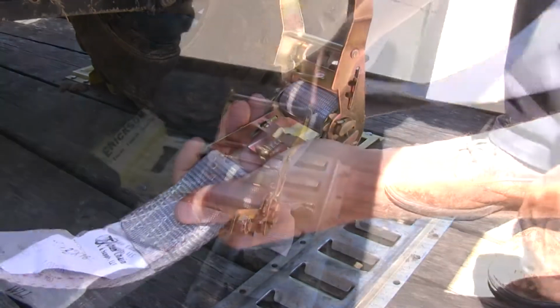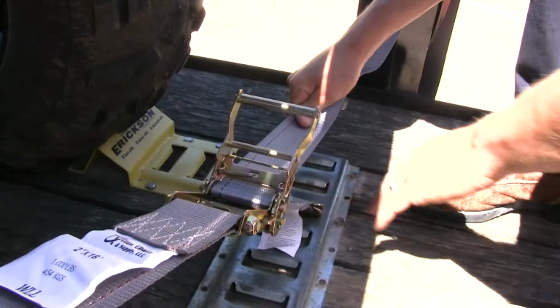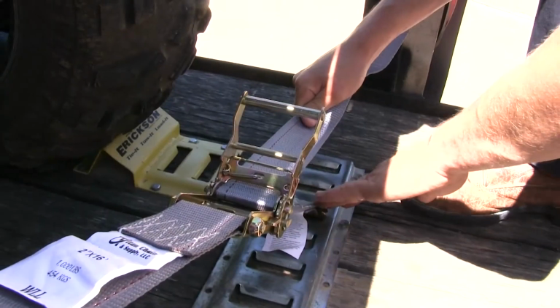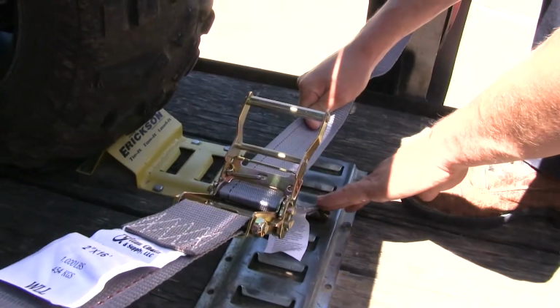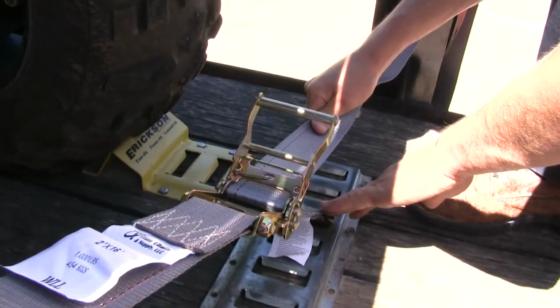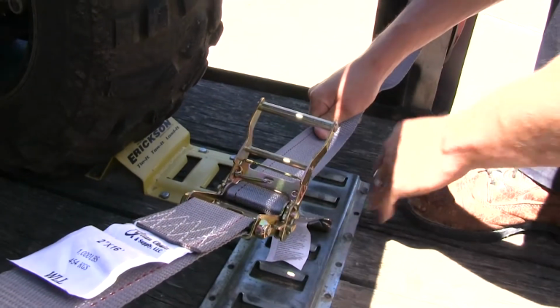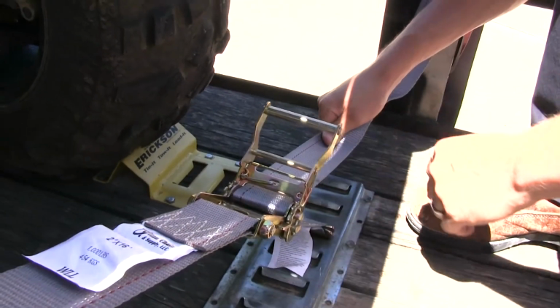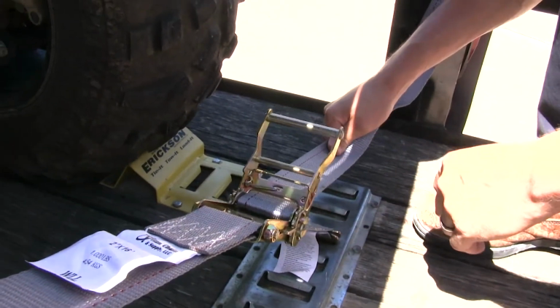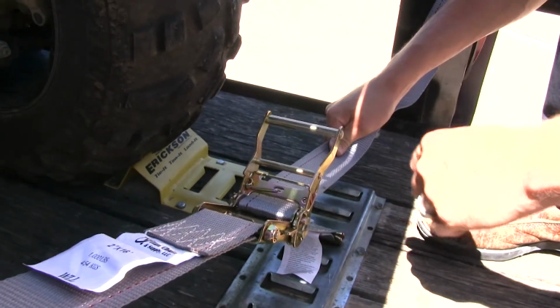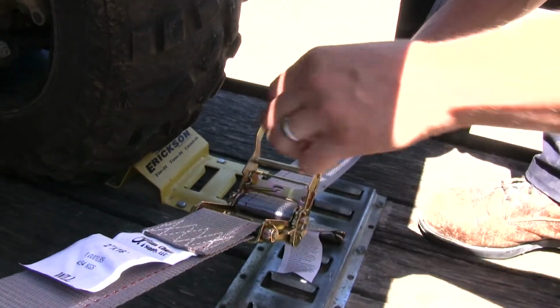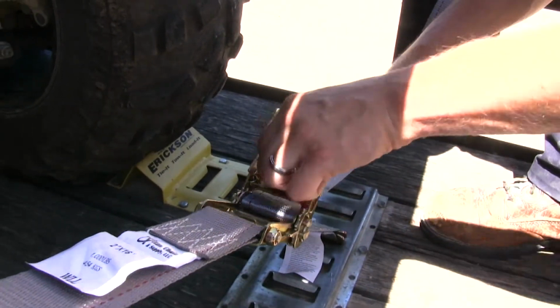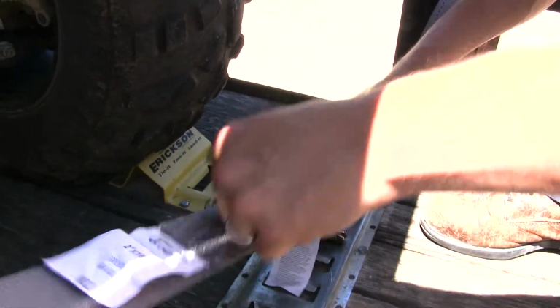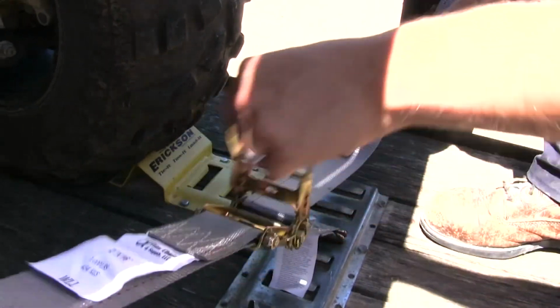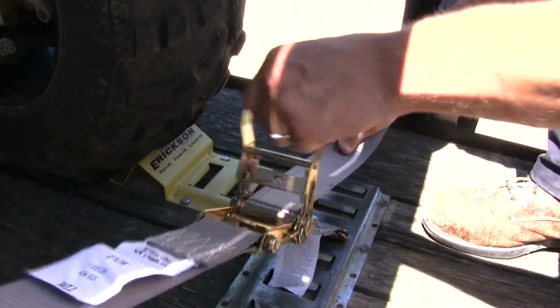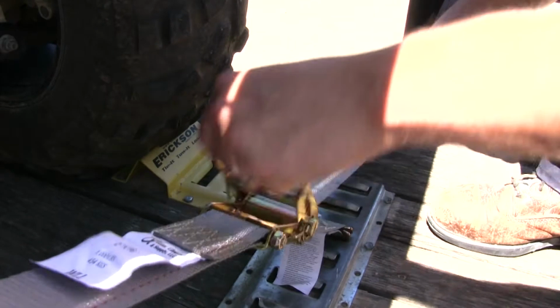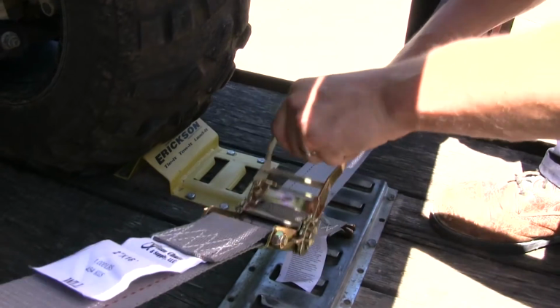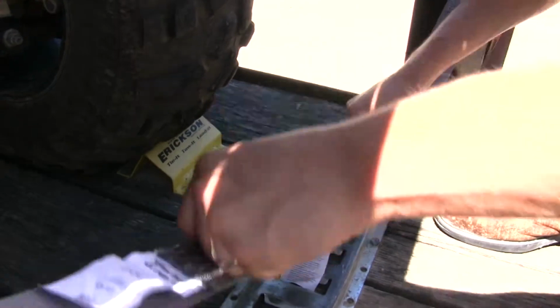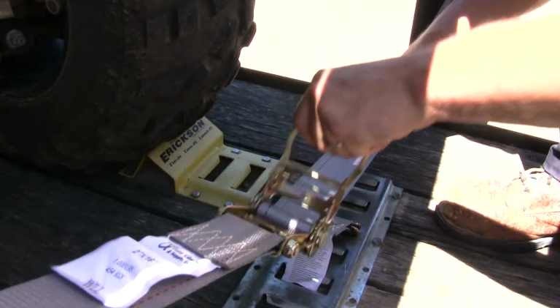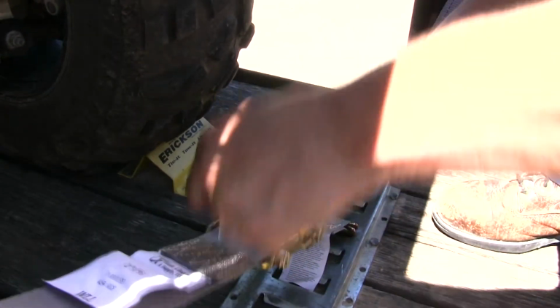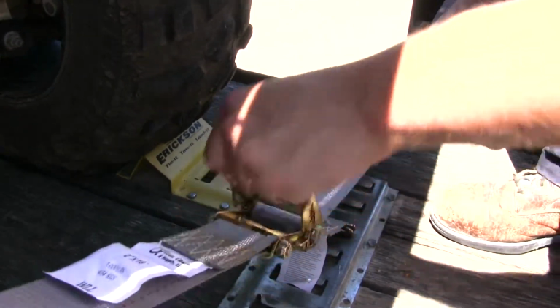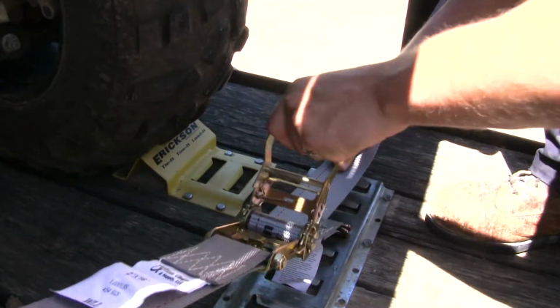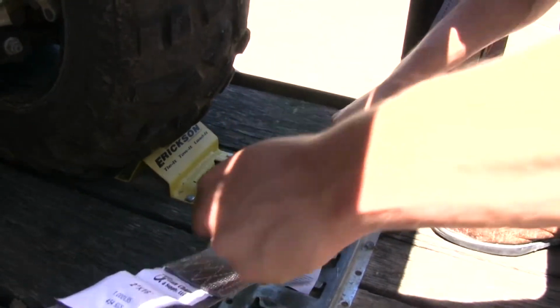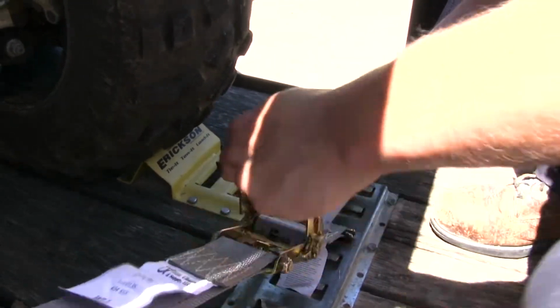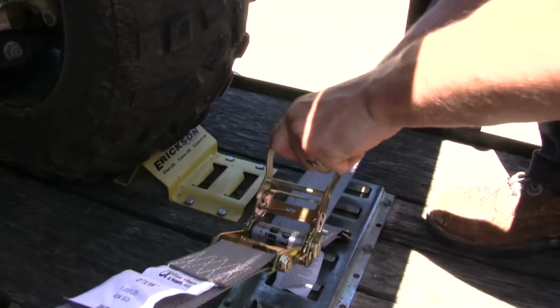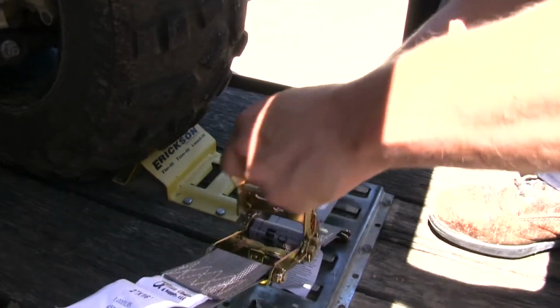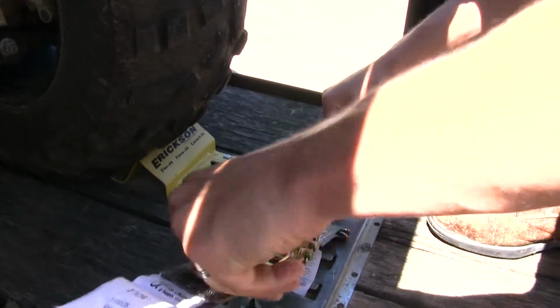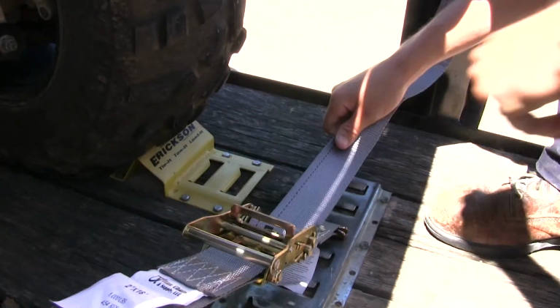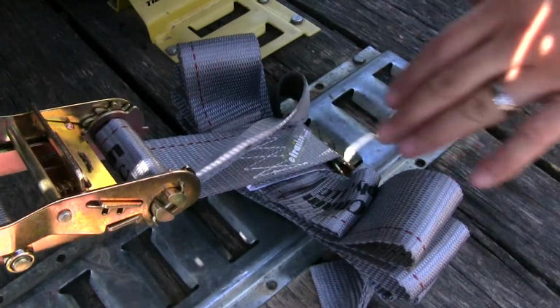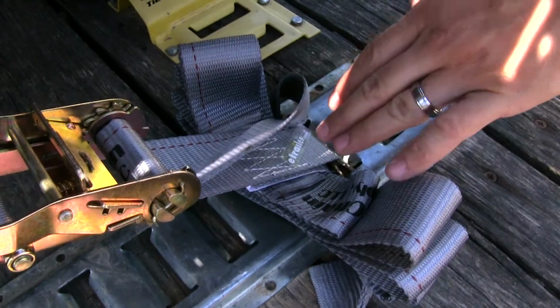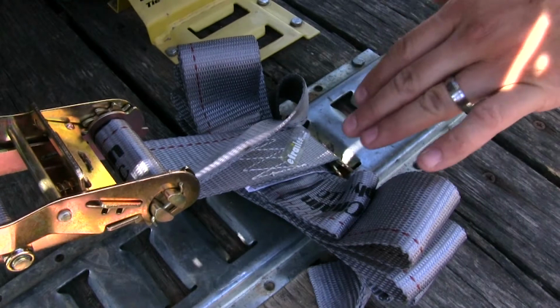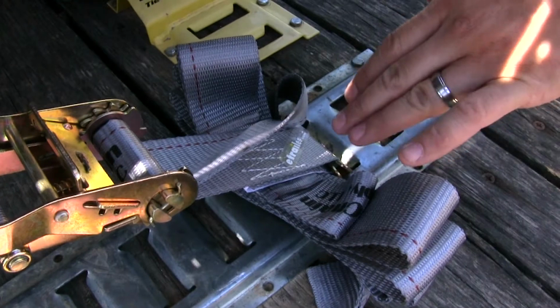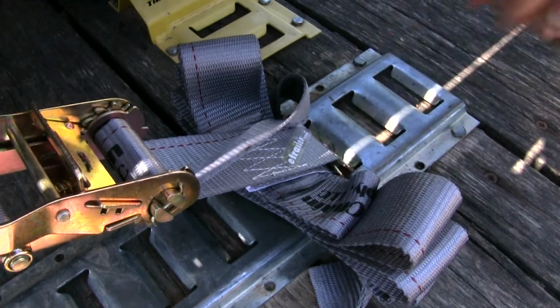With my second attachment secure, we can just ratchet it down. Any excess, we can just bundle up.